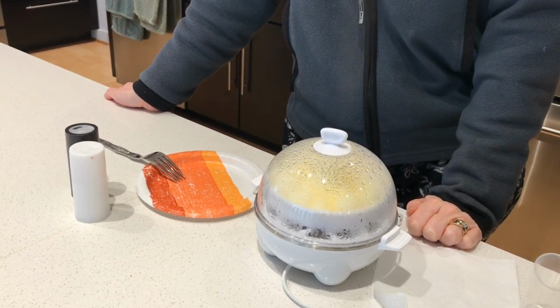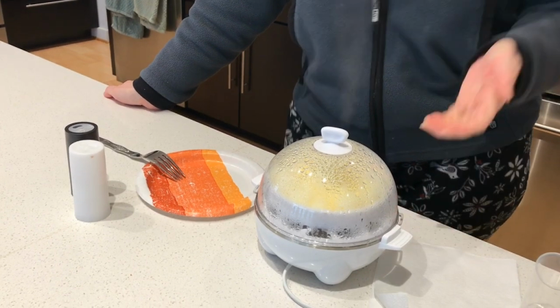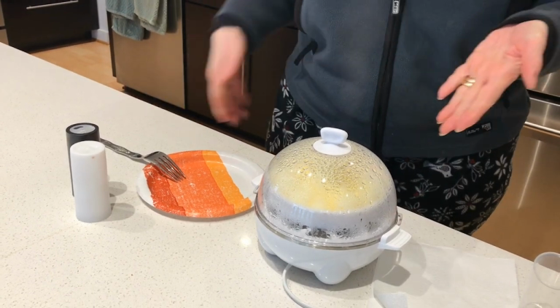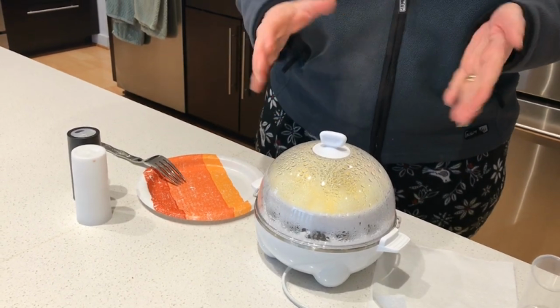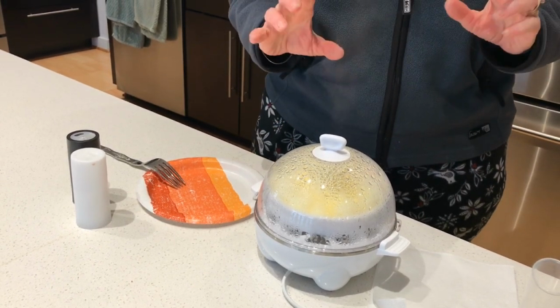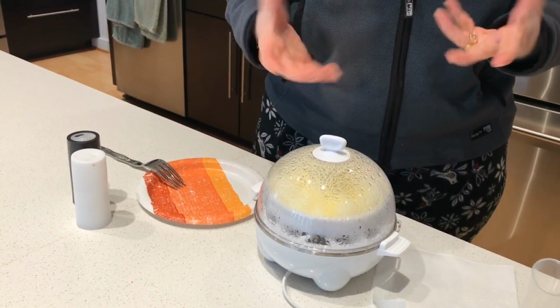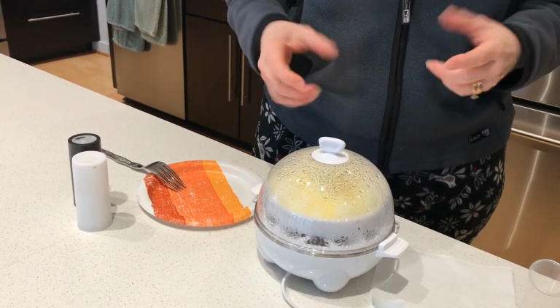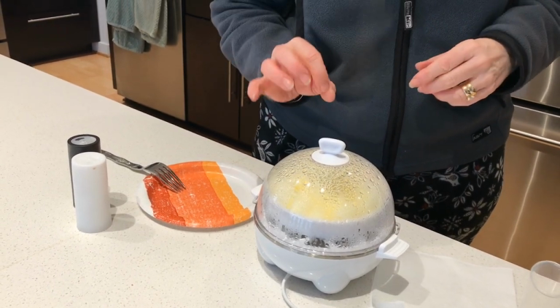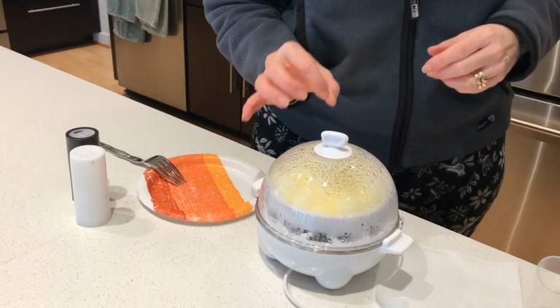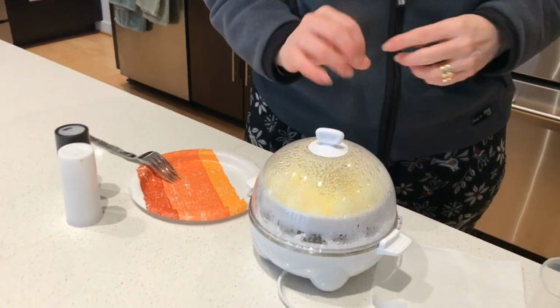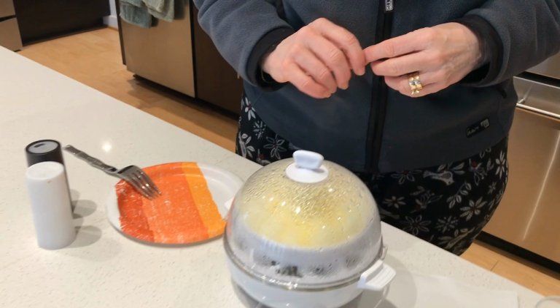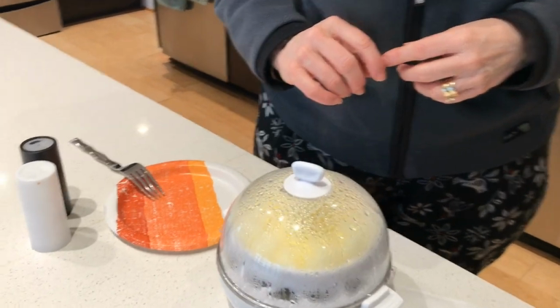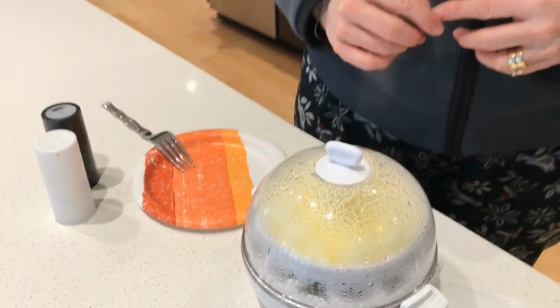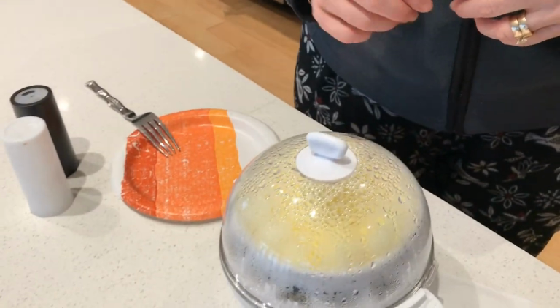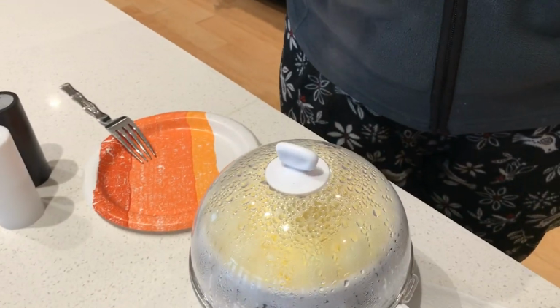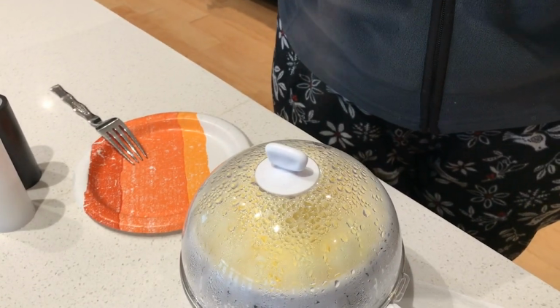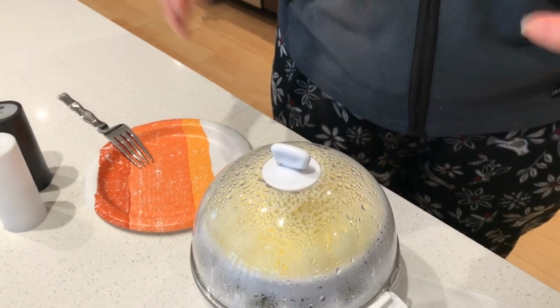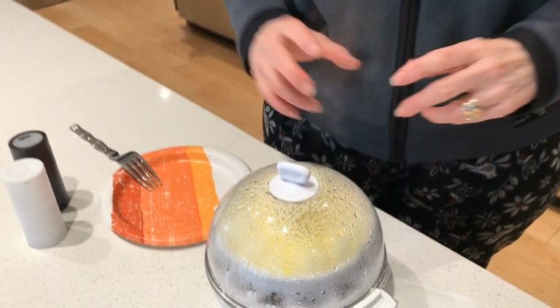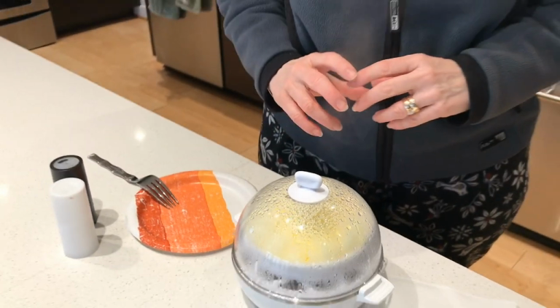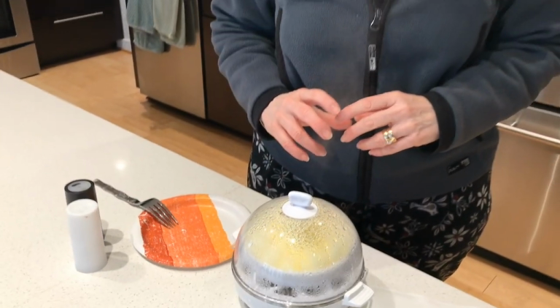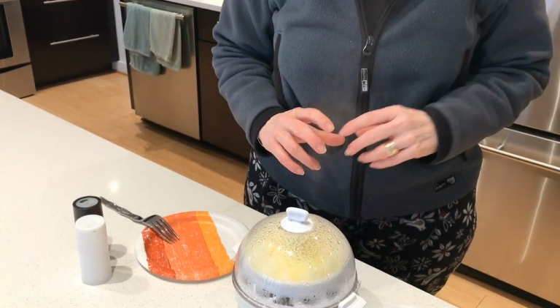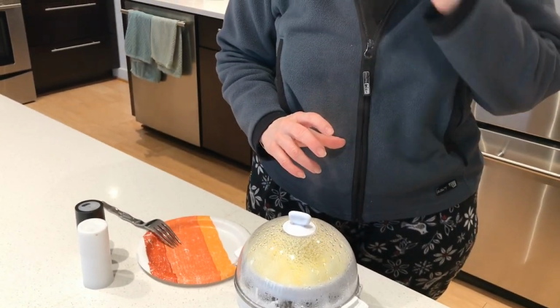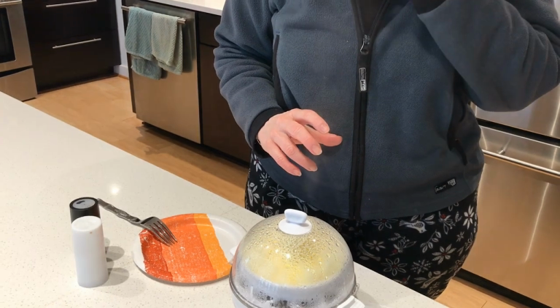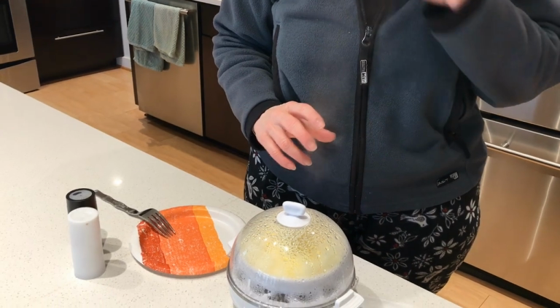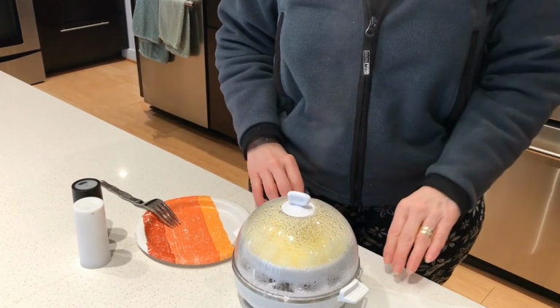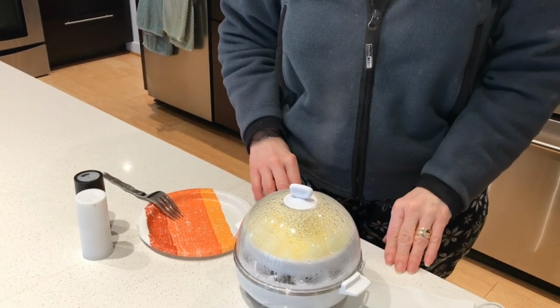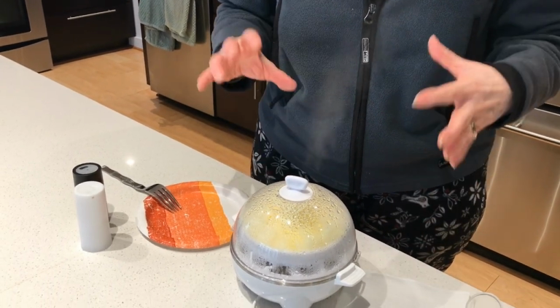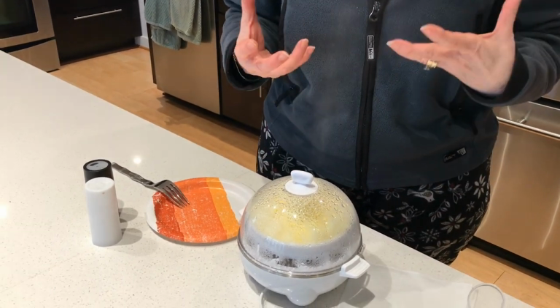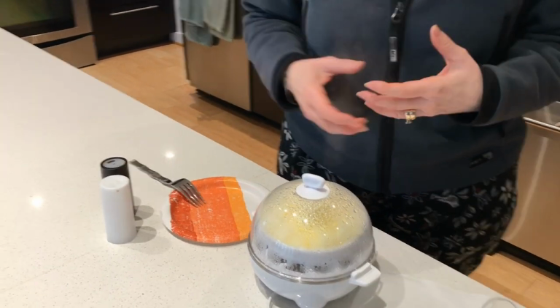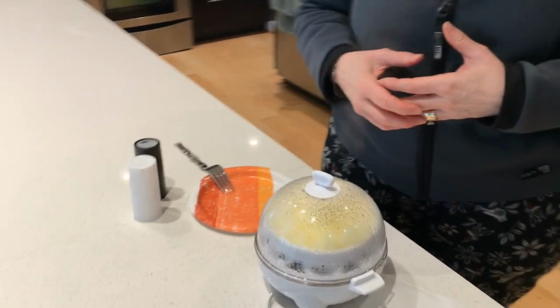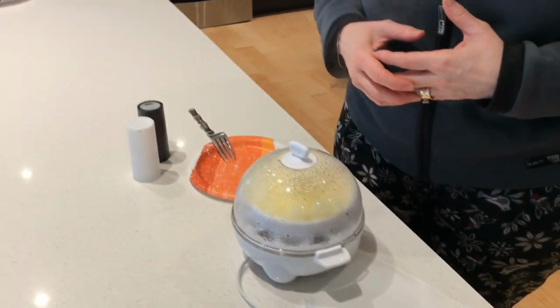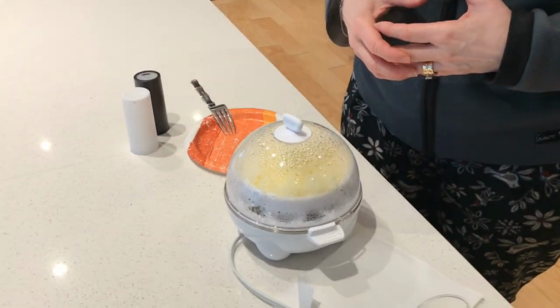As you can see, there's steam coming out of the little steam hole in the cooker. This whole system operates on steam cooking, which is healthier and it really makes the eggs fluffy.